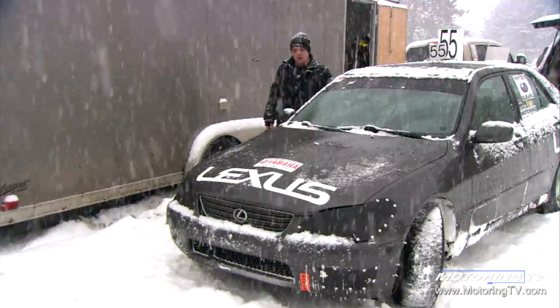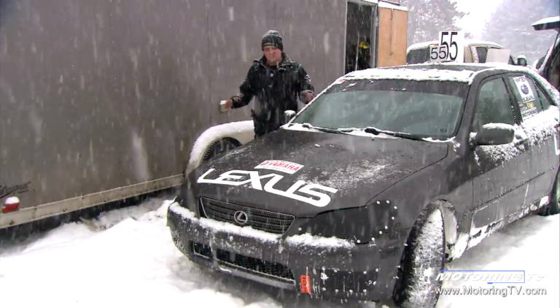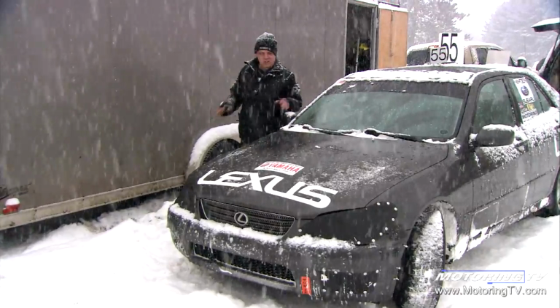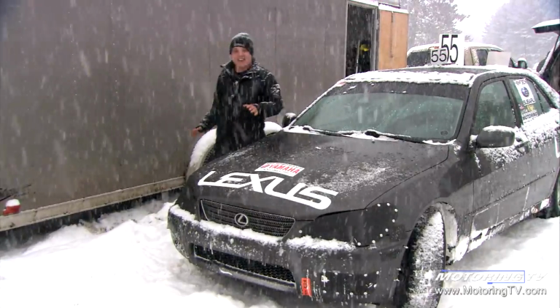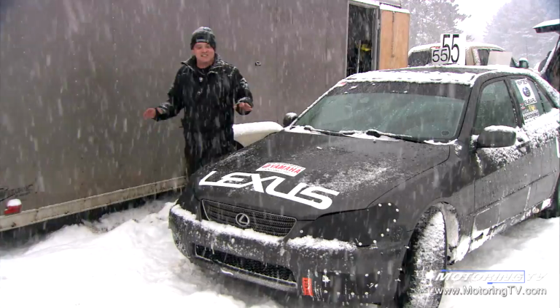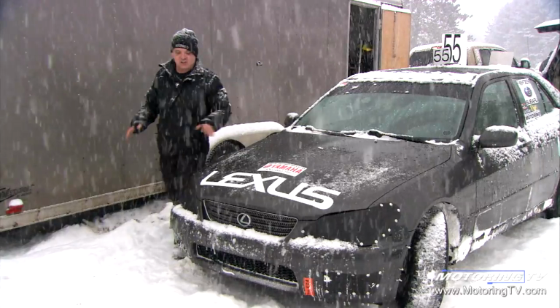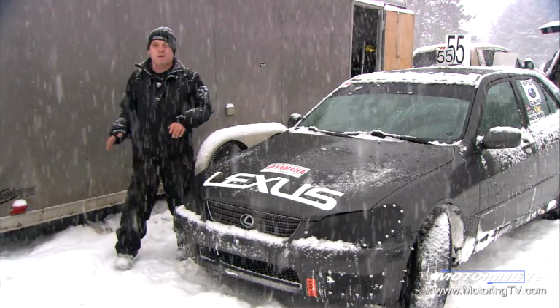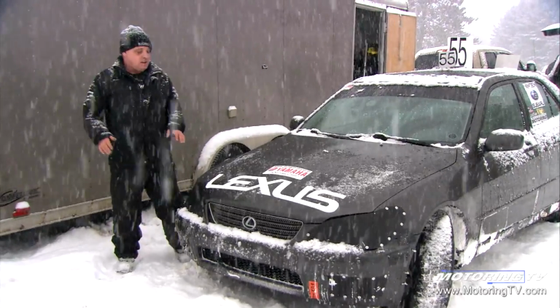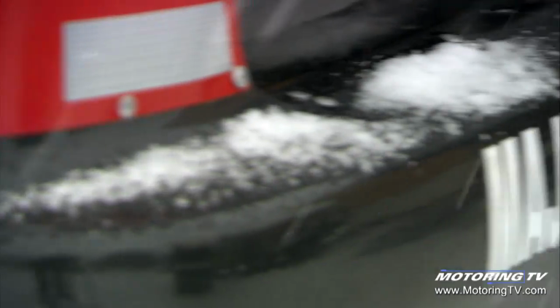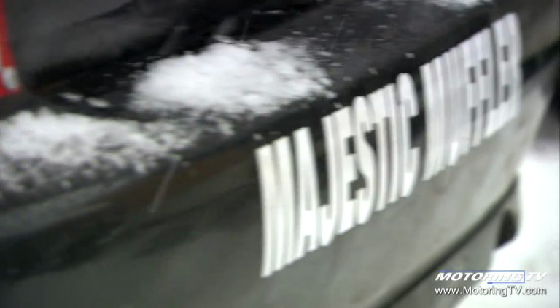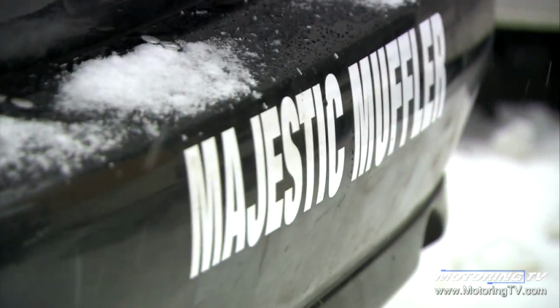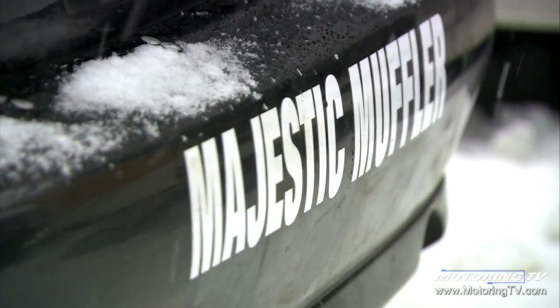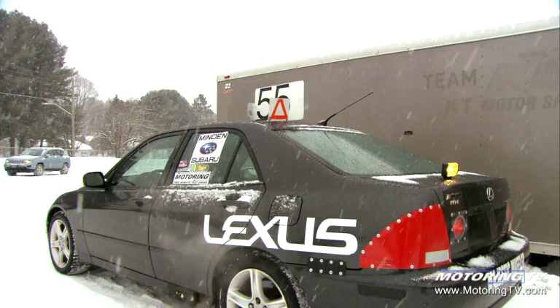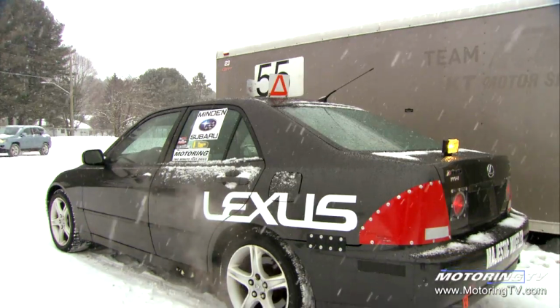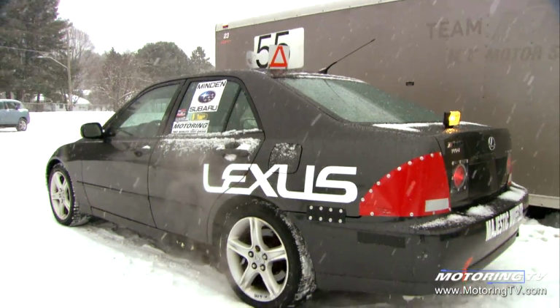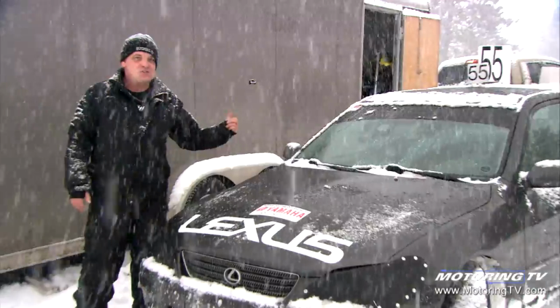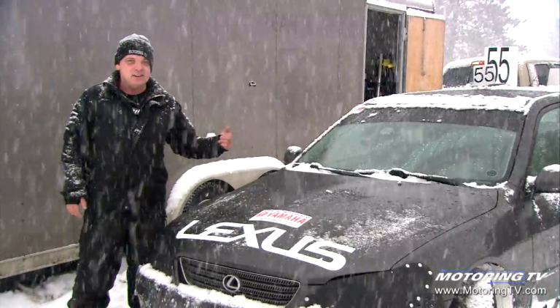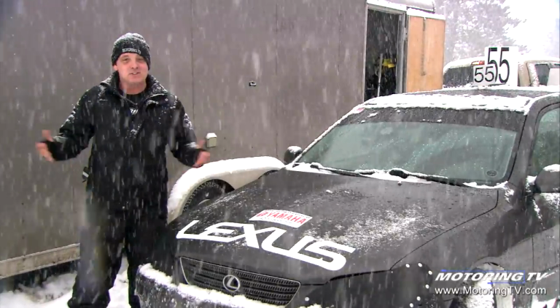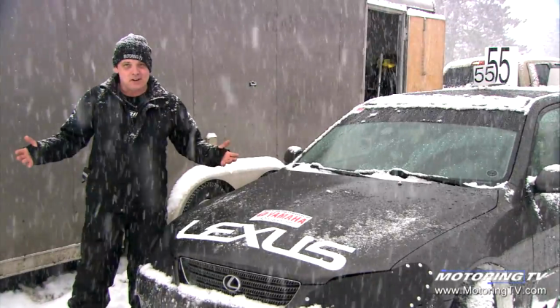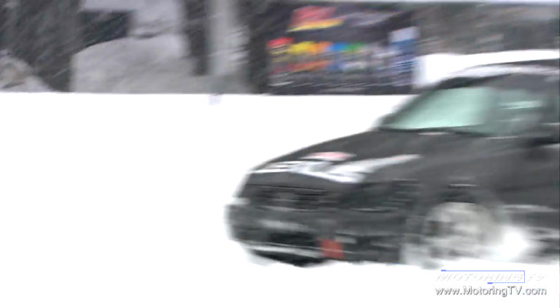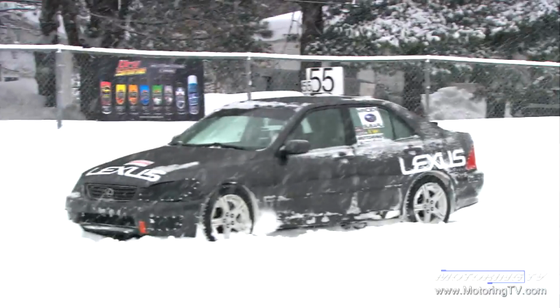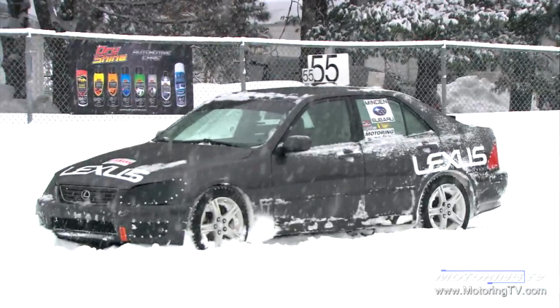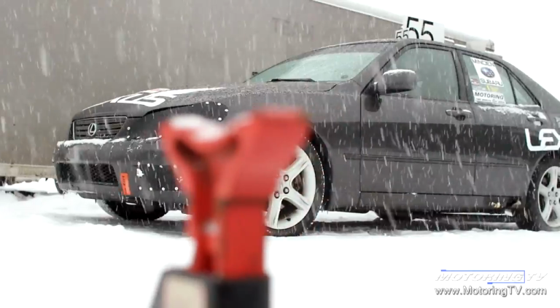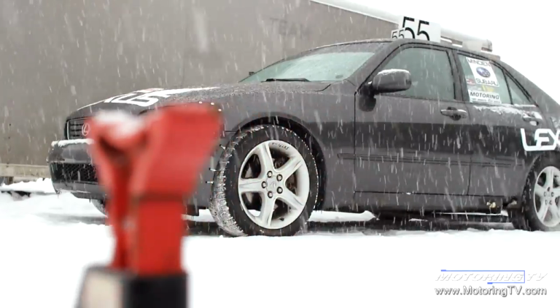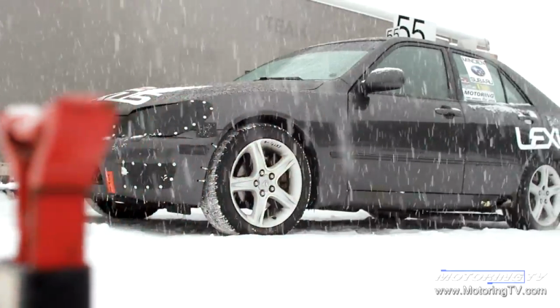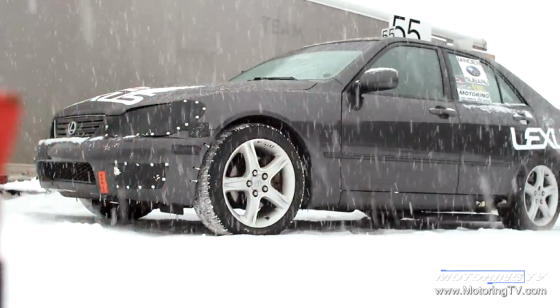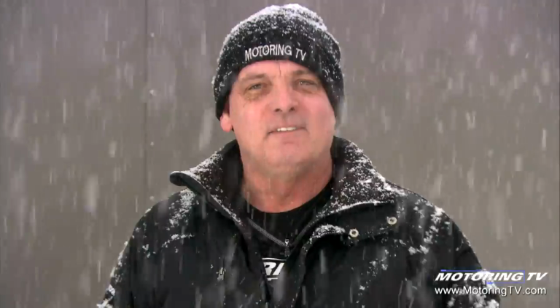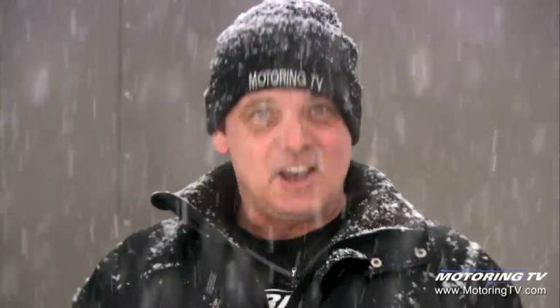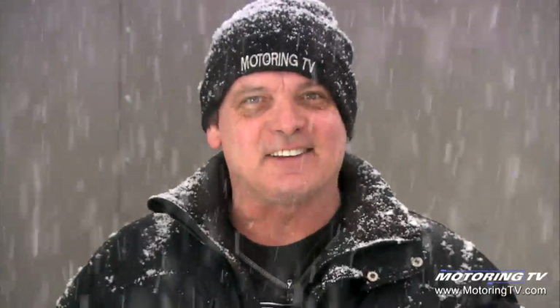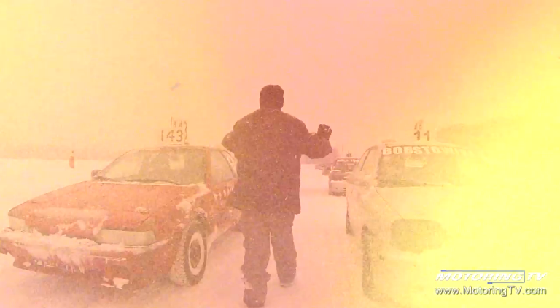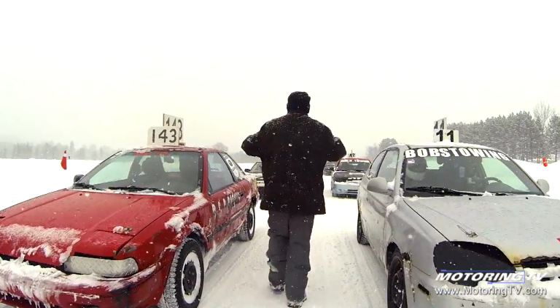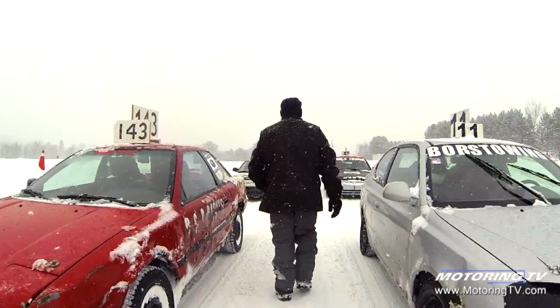This Lexus doesn't look like it's actually 16 years old, but it is. We bought this whole car because I needed the hood and the trunk lid for my street car, but the question then became: what are we gonna do with the rest of it? I know — let's ice race it.